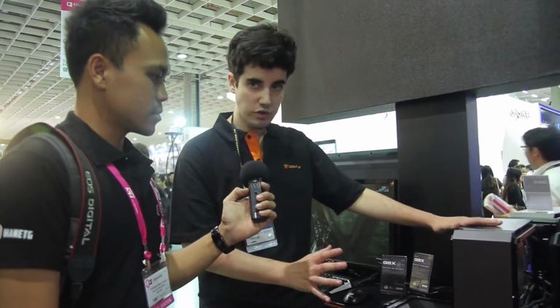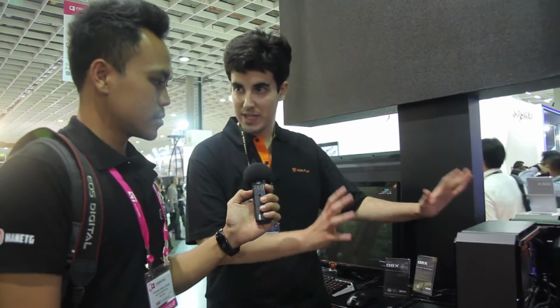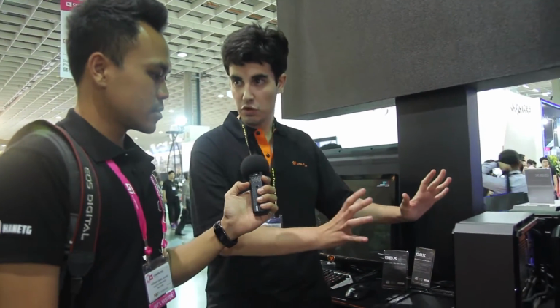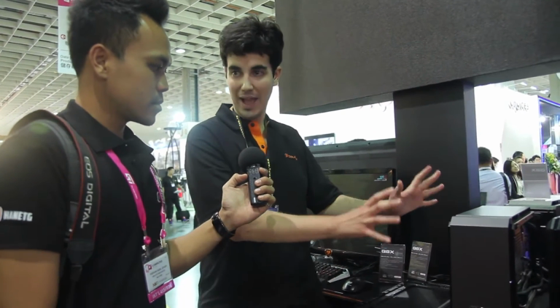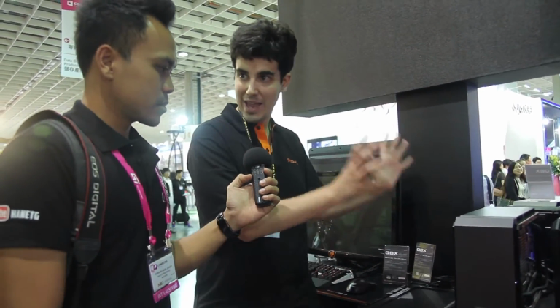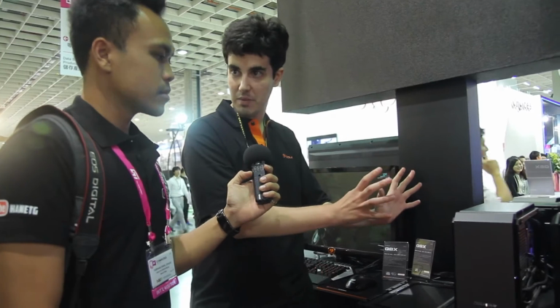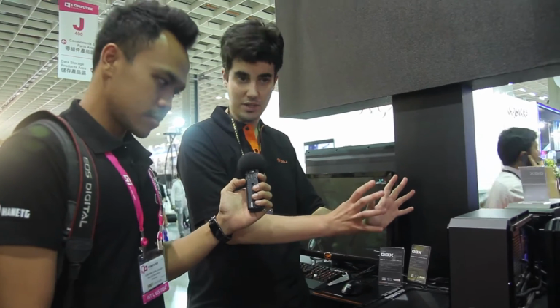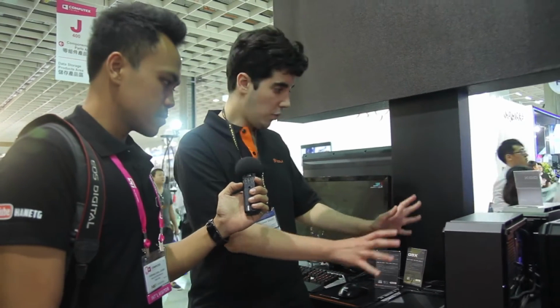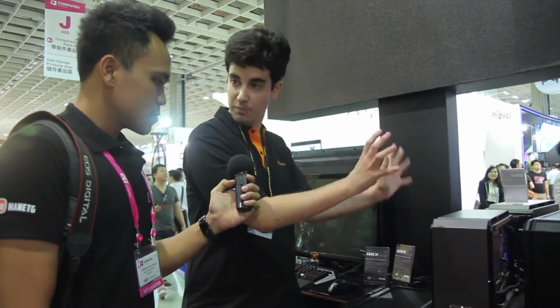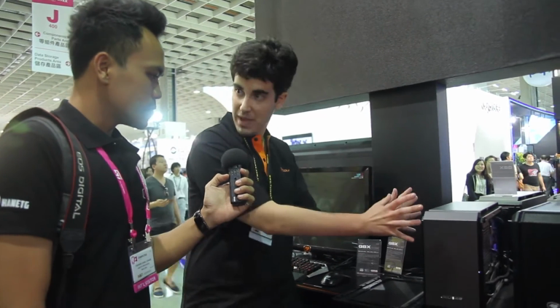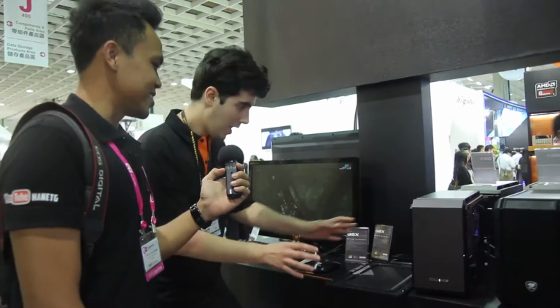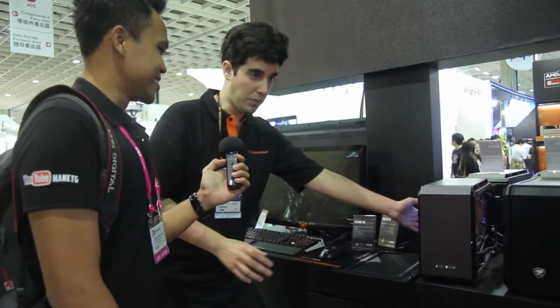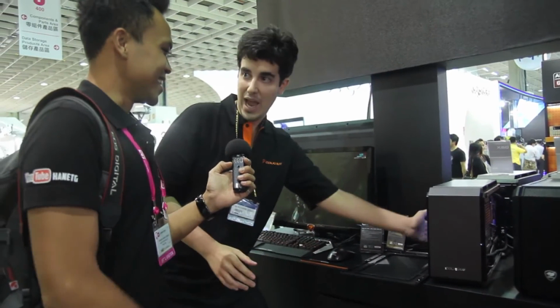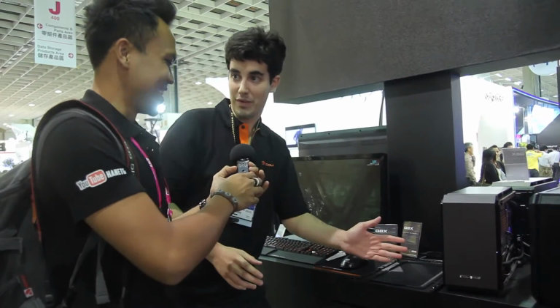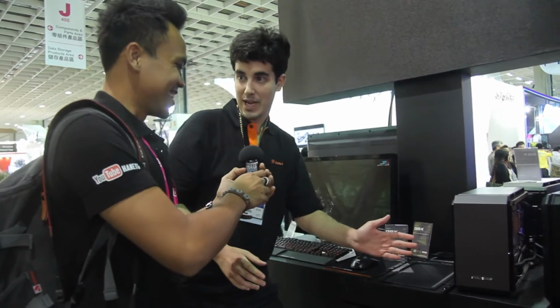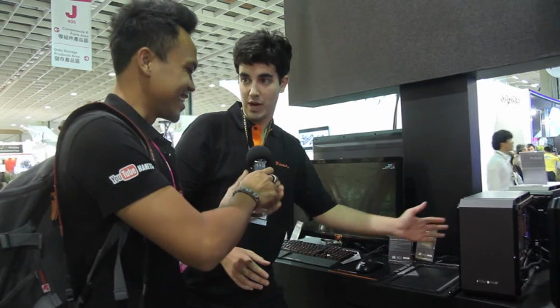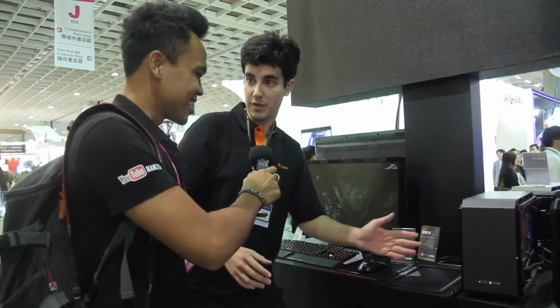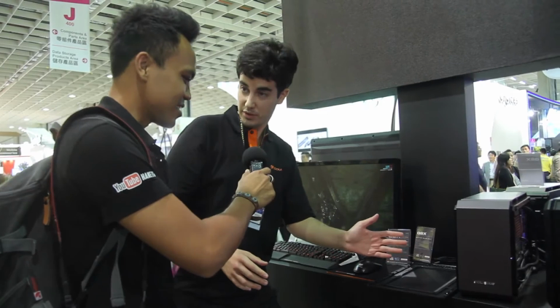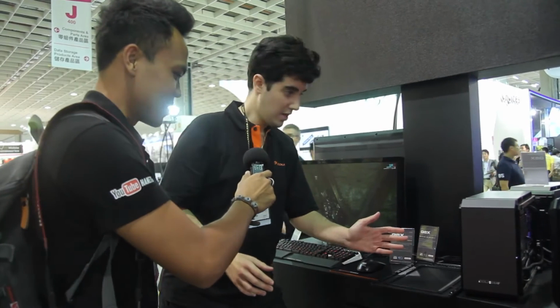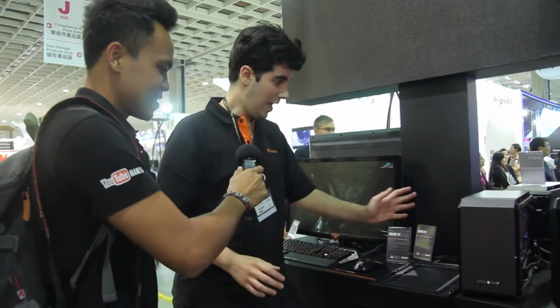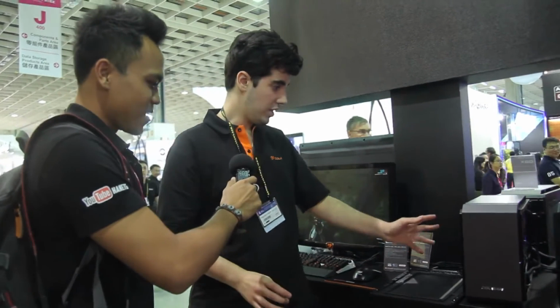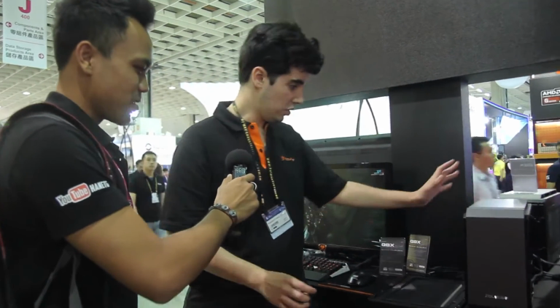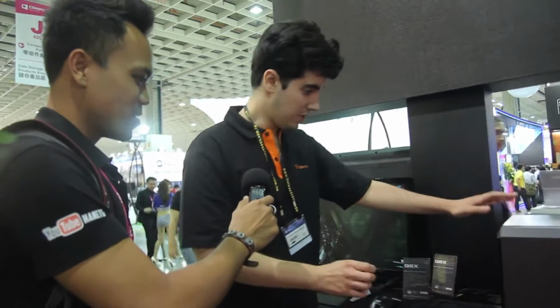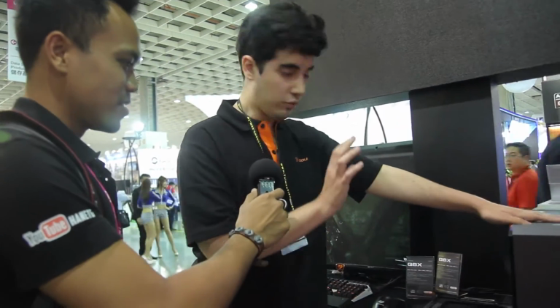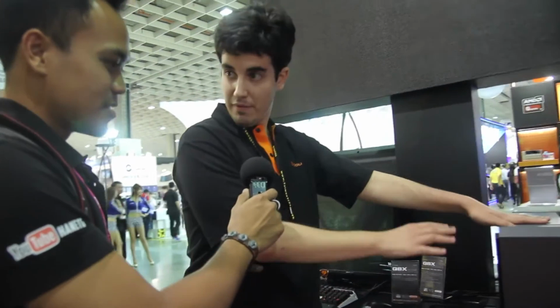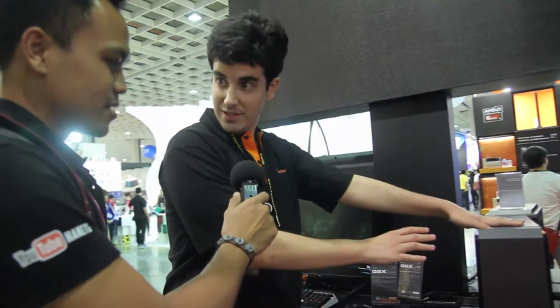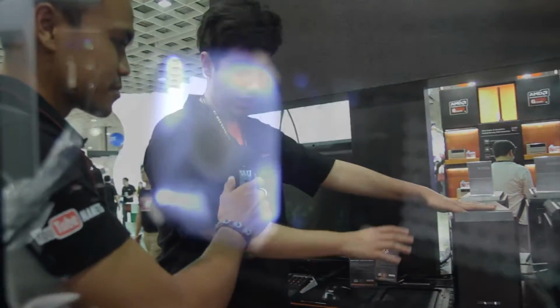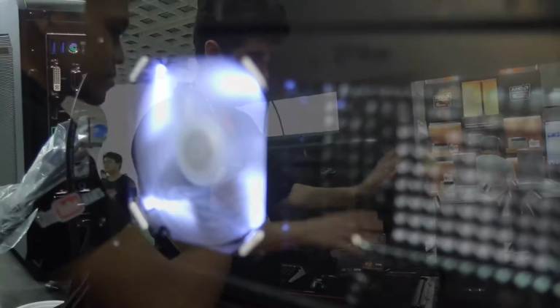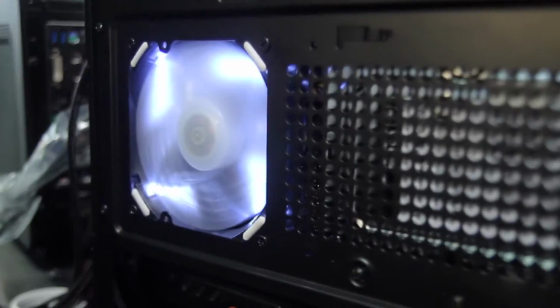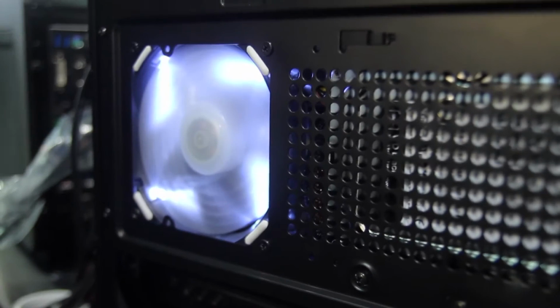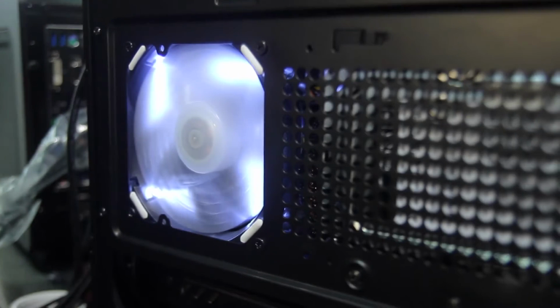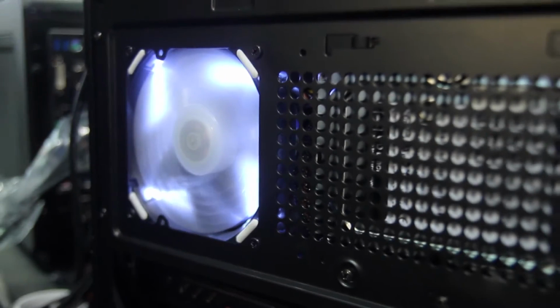It provides users with the ability to build a high-end gaming machine within a small space. It supports high-end graphic cards up to 350mm. Also, it supports up to seven fans. Seven fans? Yes, seven fans.